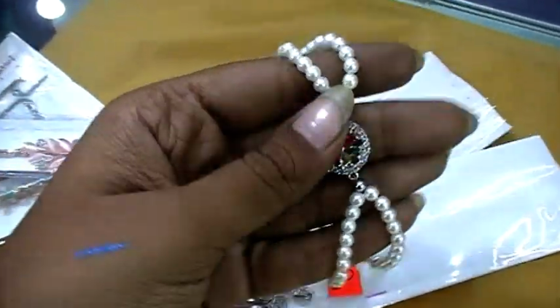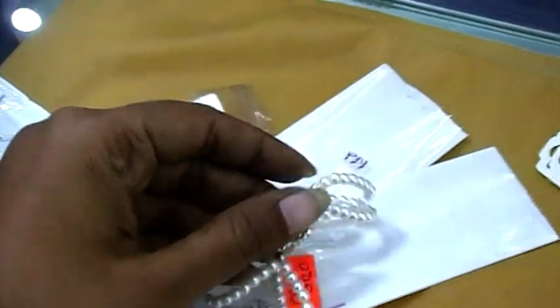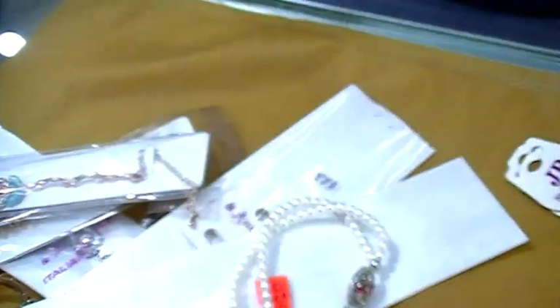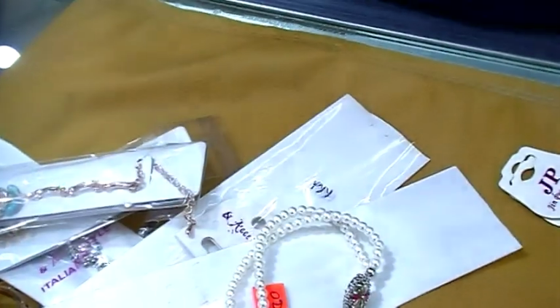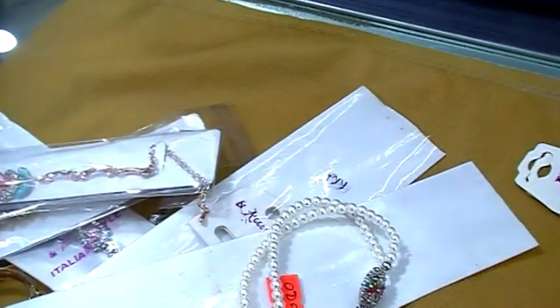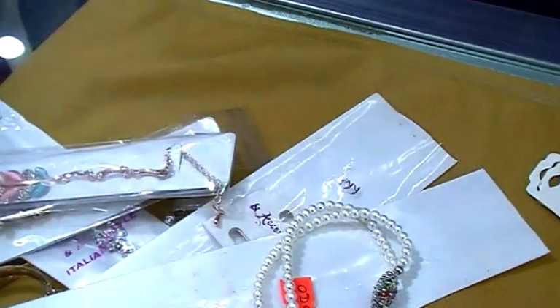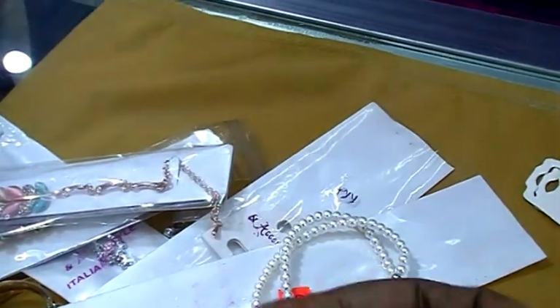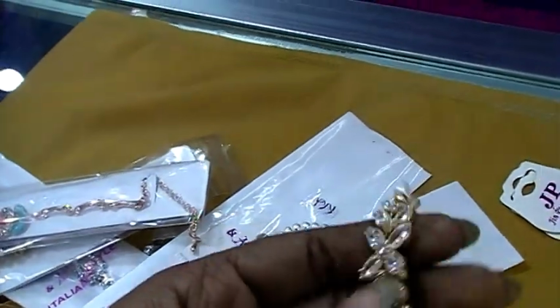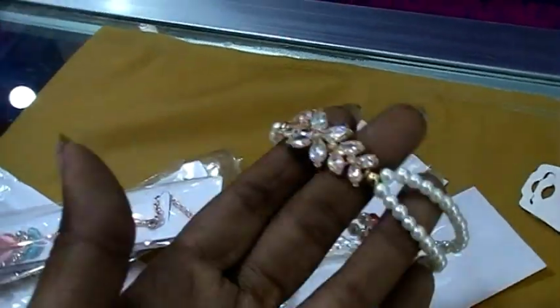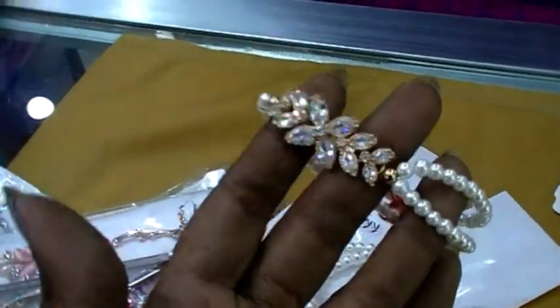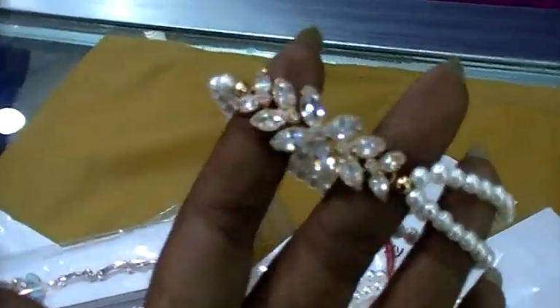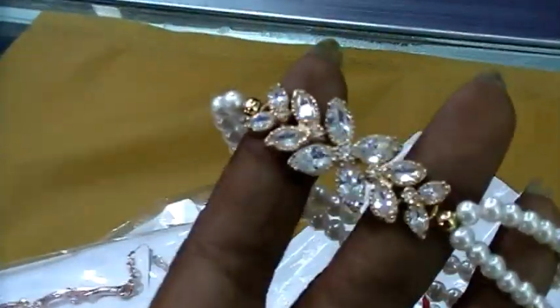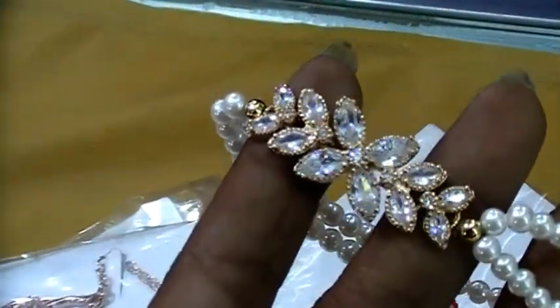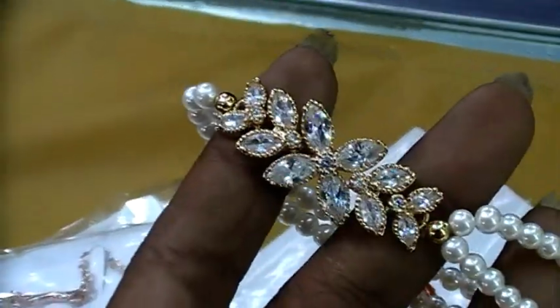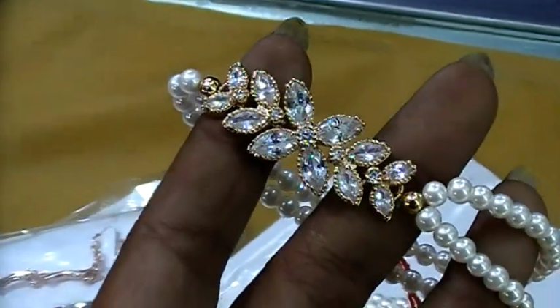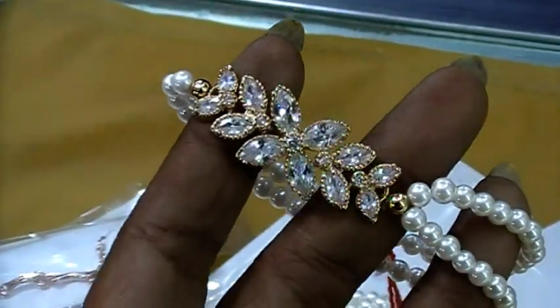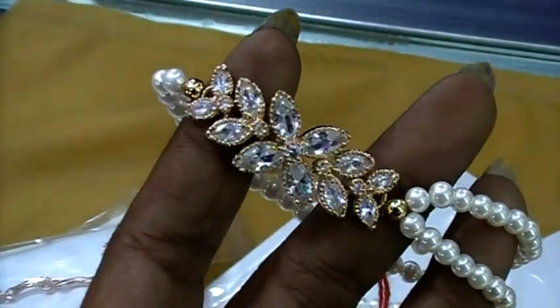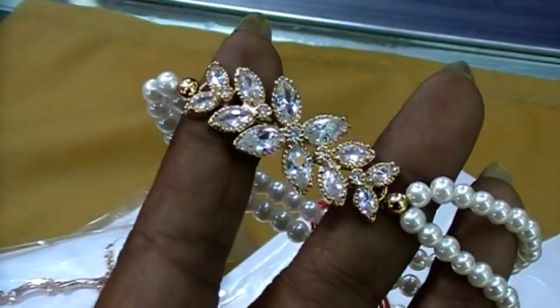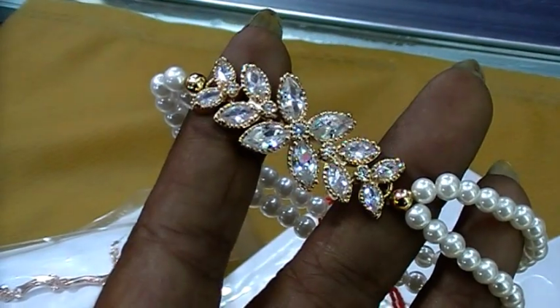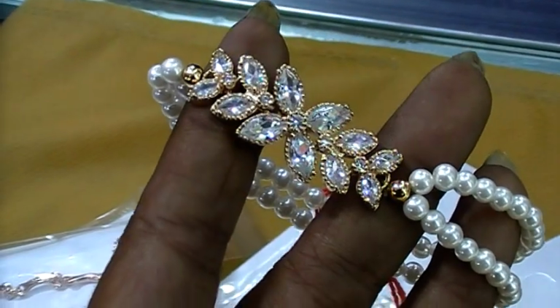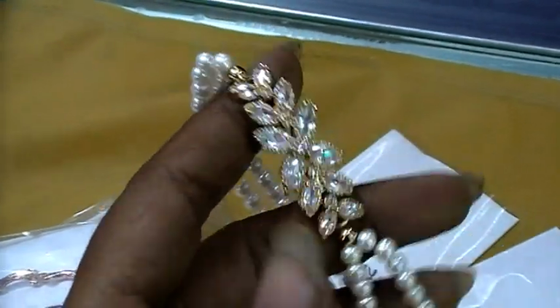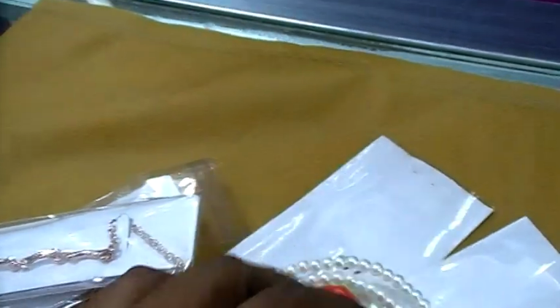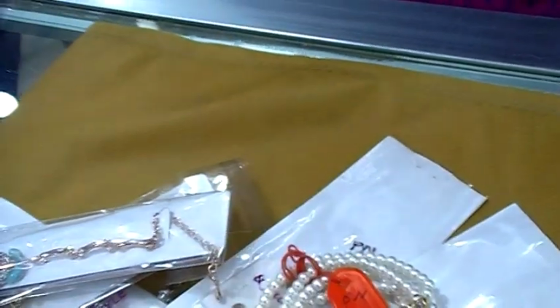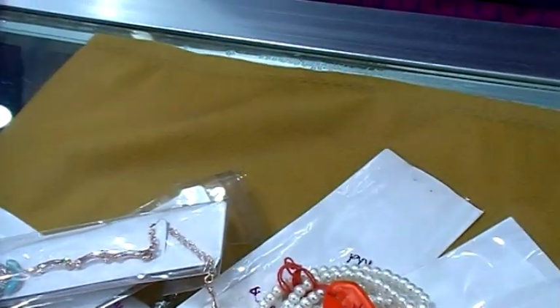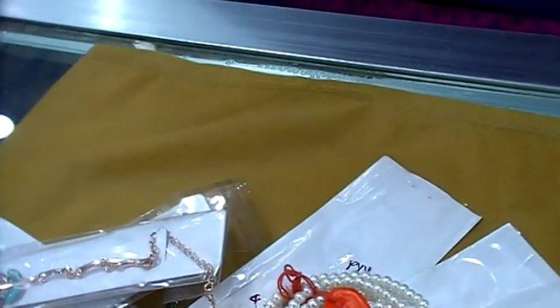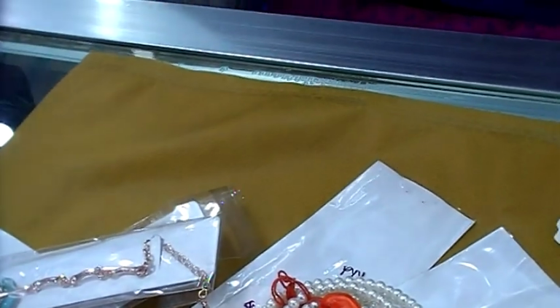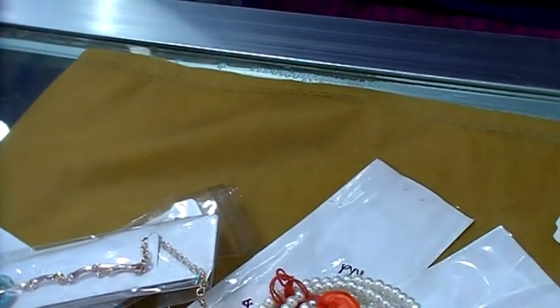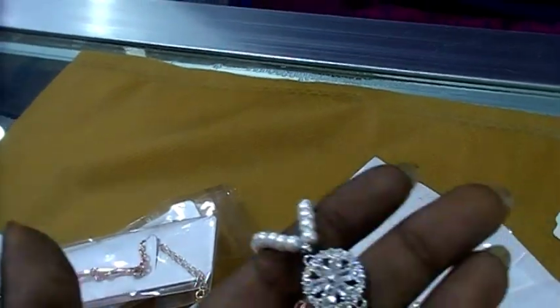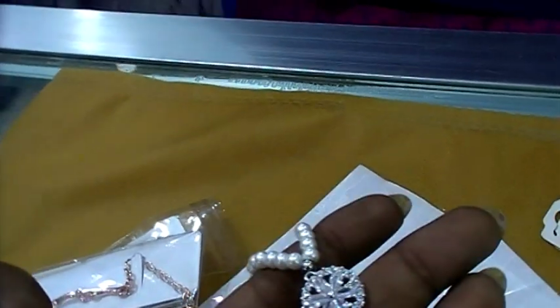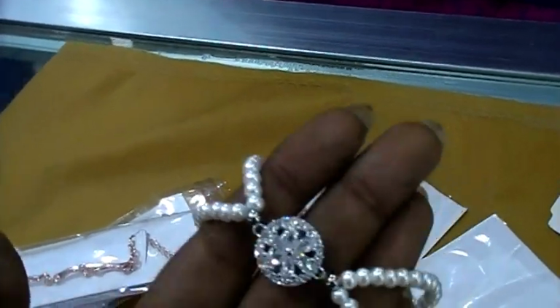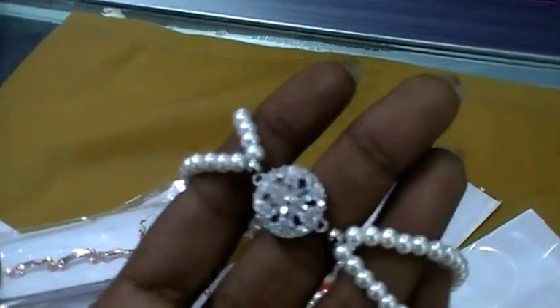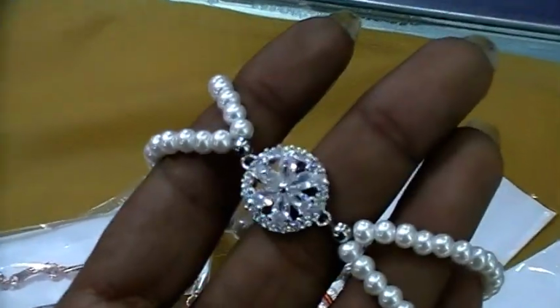It's a small size. This is very cute. It's a color — gold and silver.